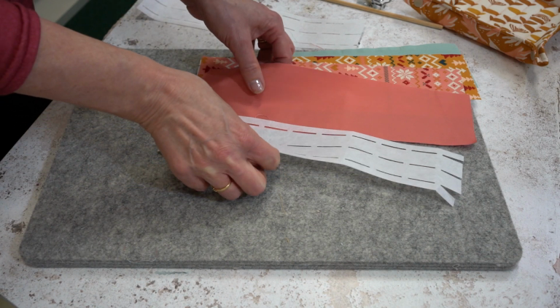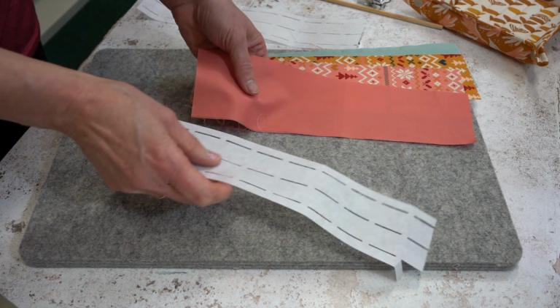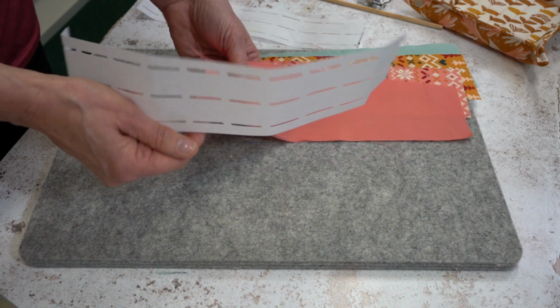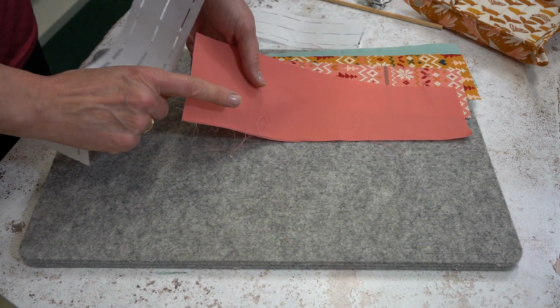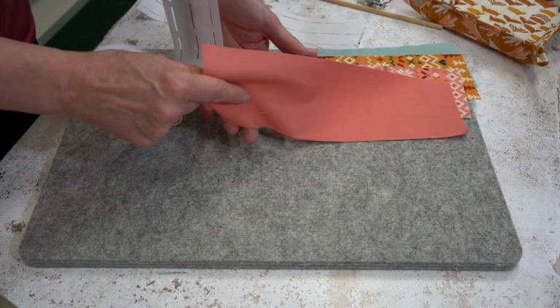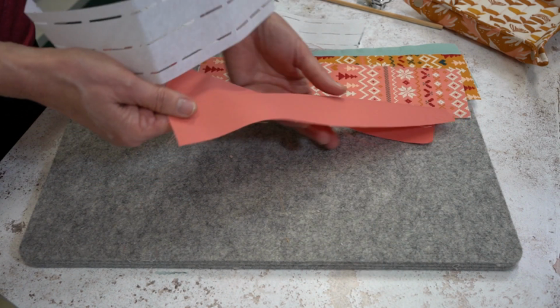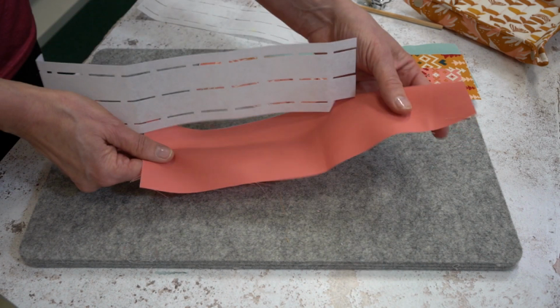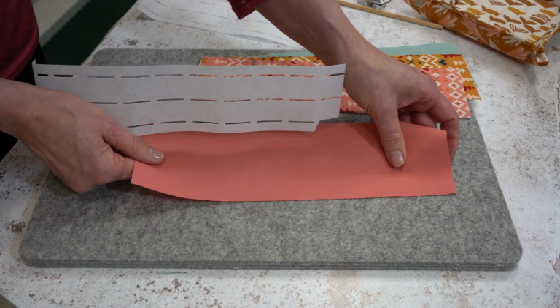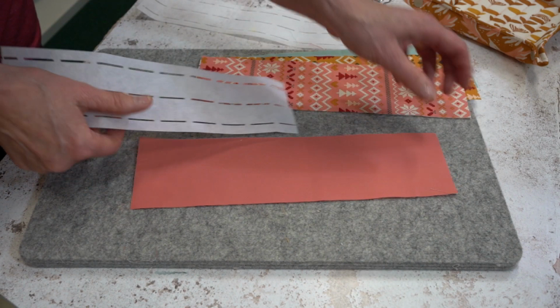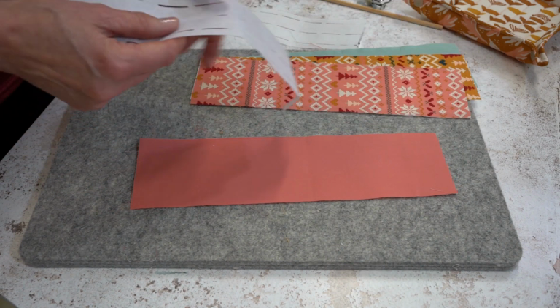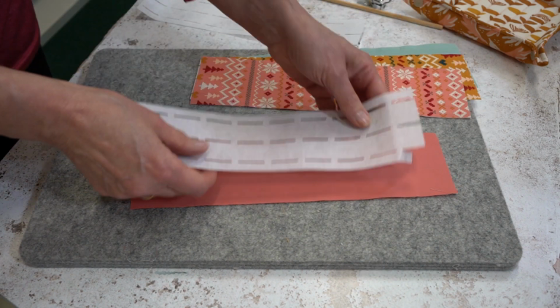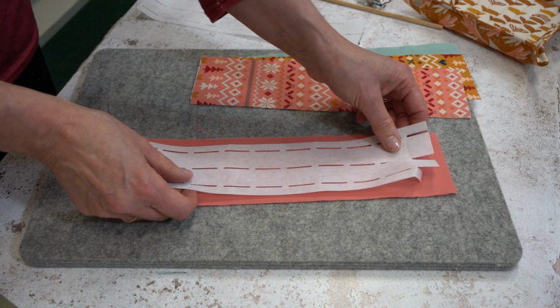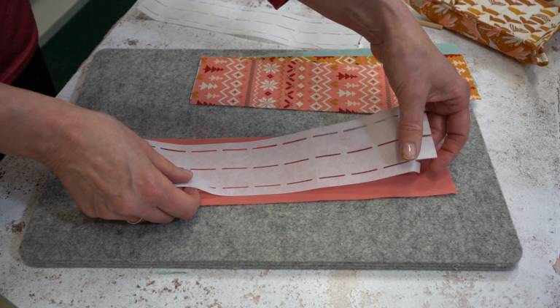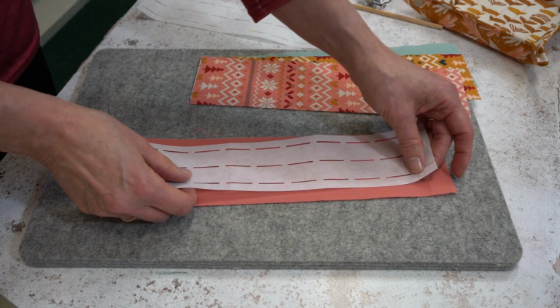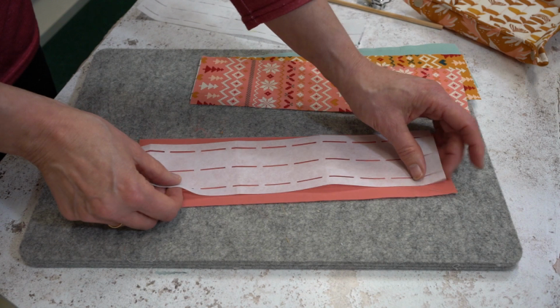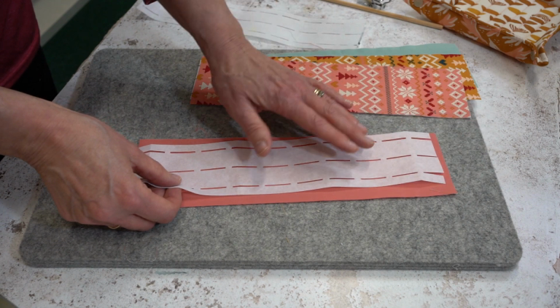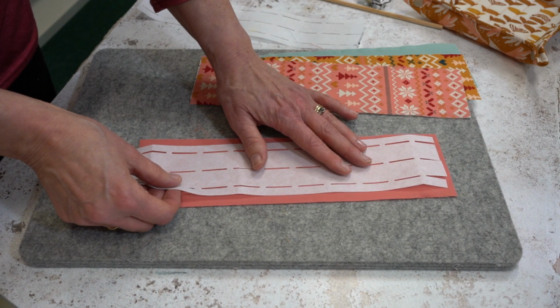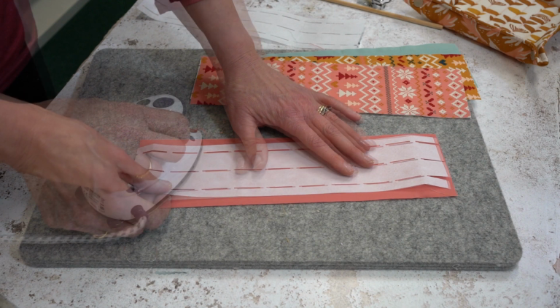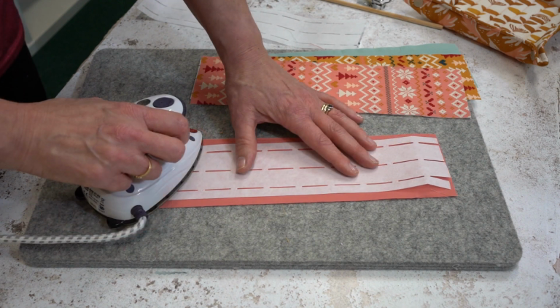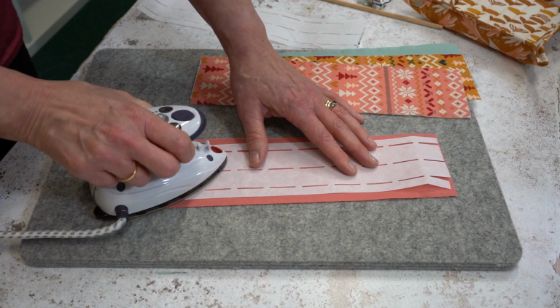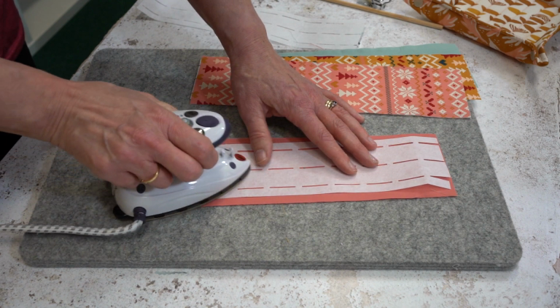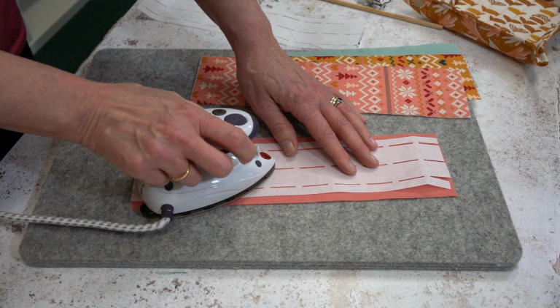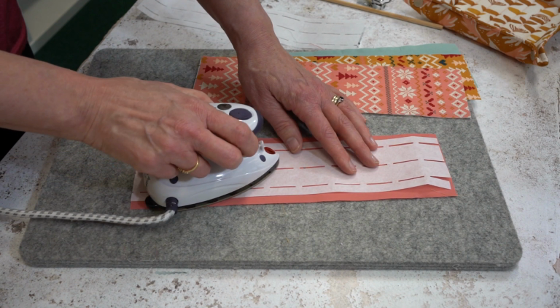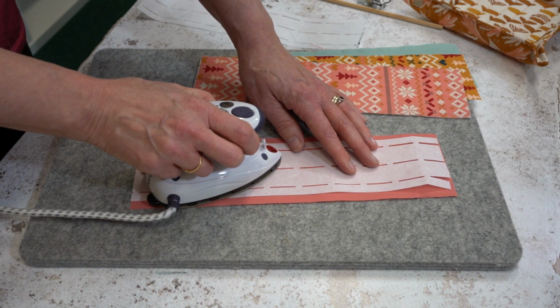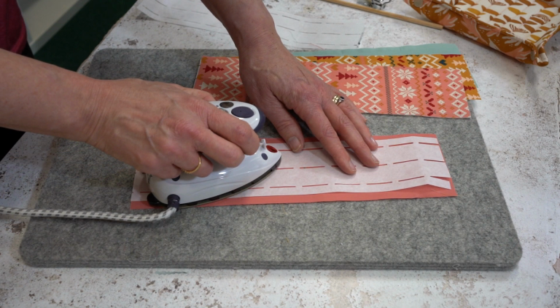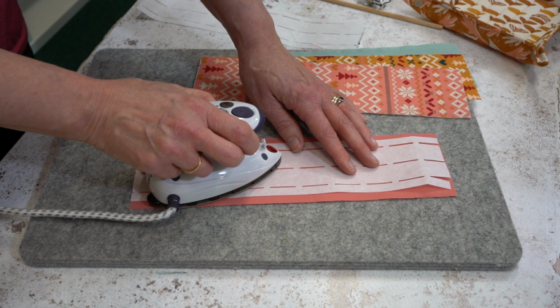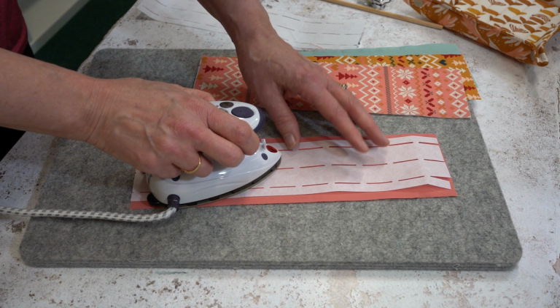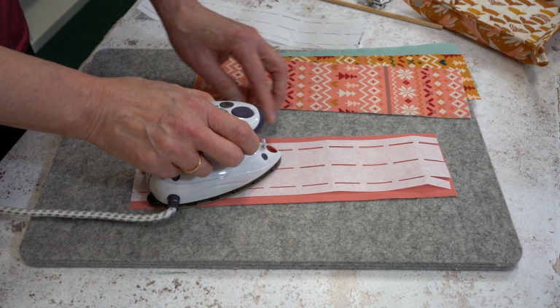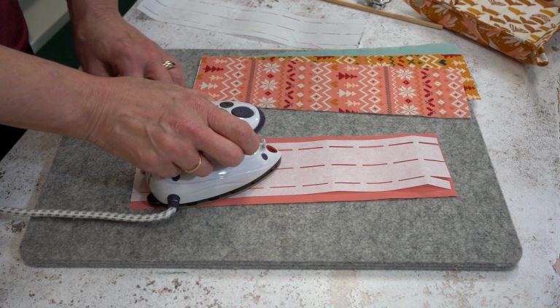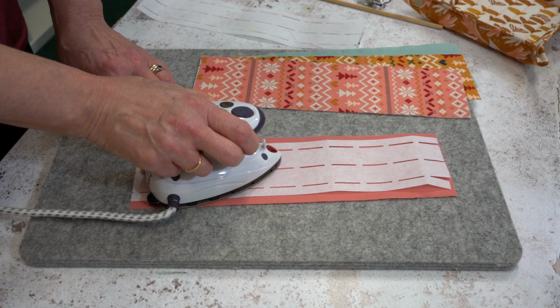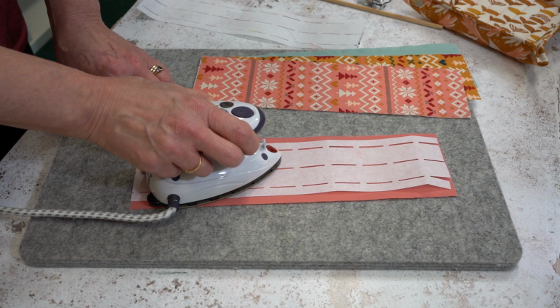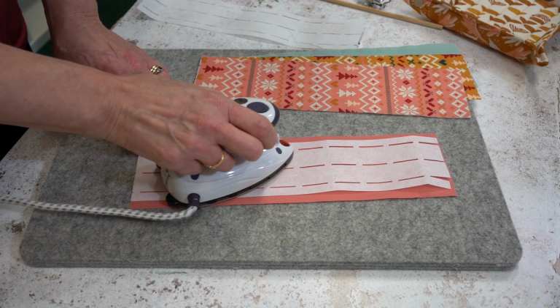You're going to fuse the waste shaper onto the reverse of each of the fabrics. Simply place it on and fuse the waste shaper in place.